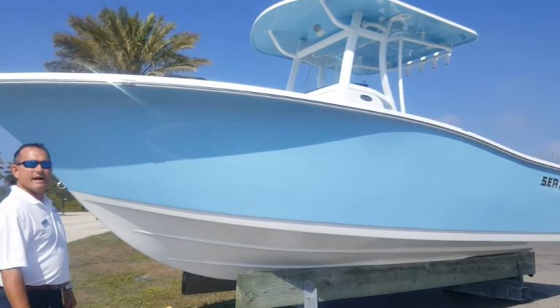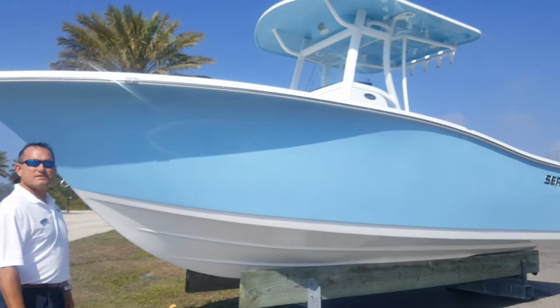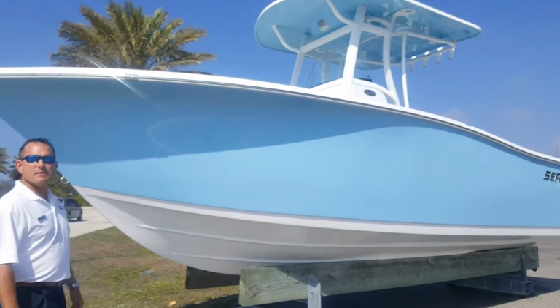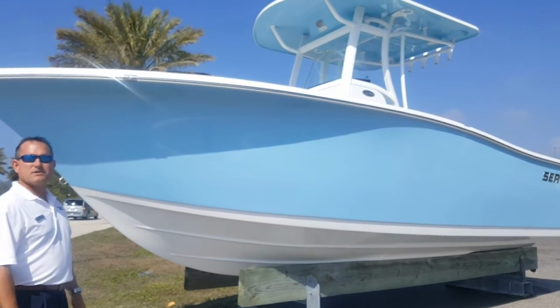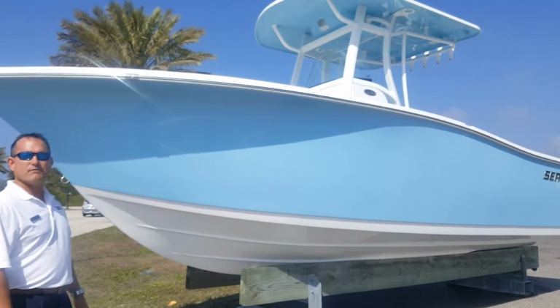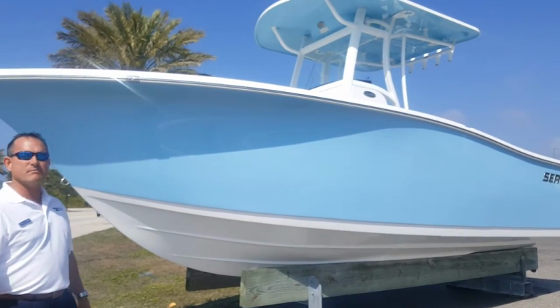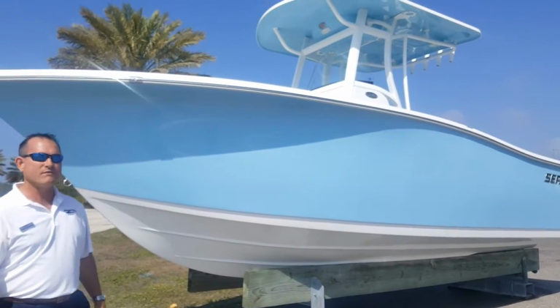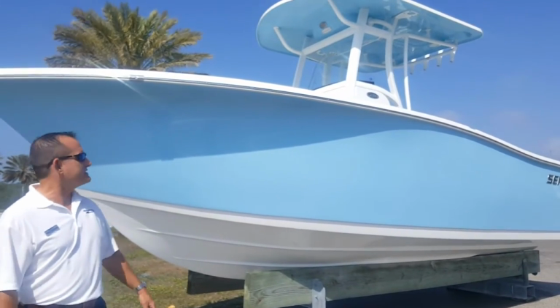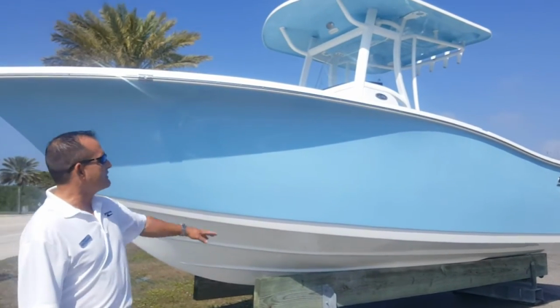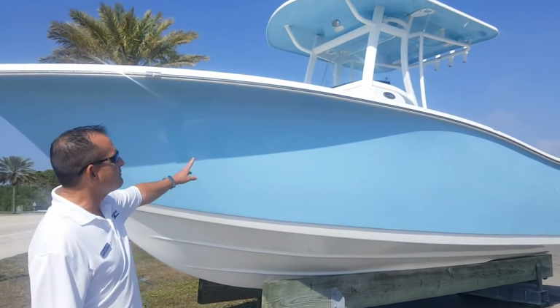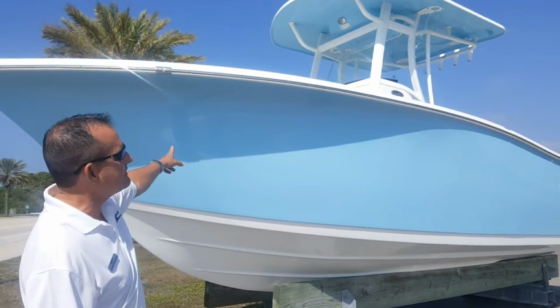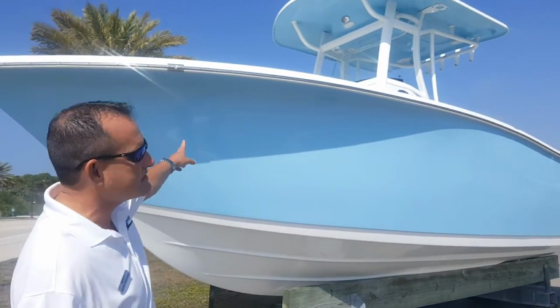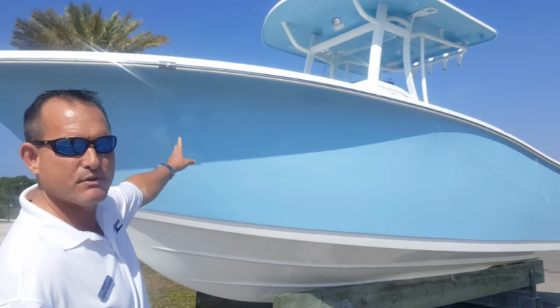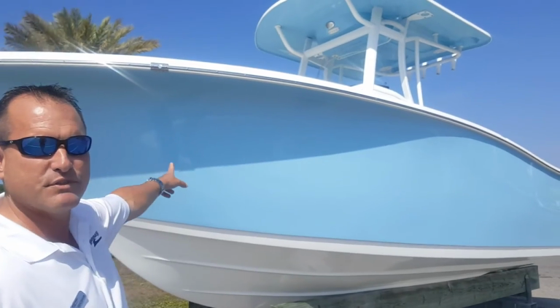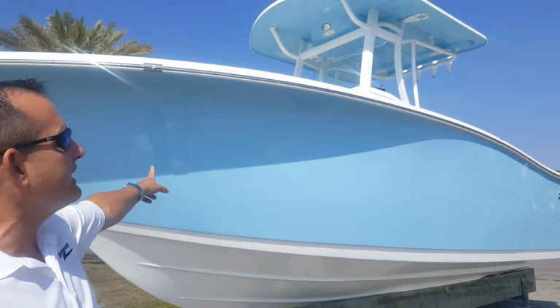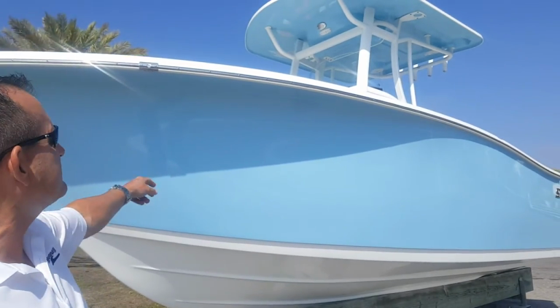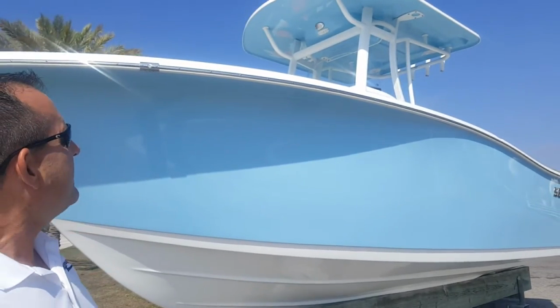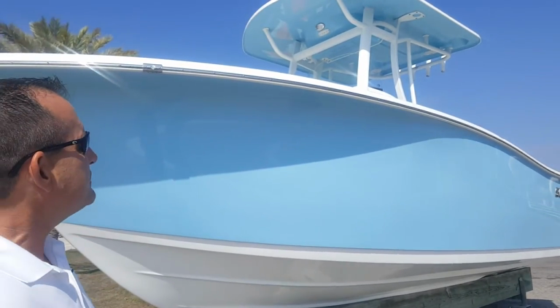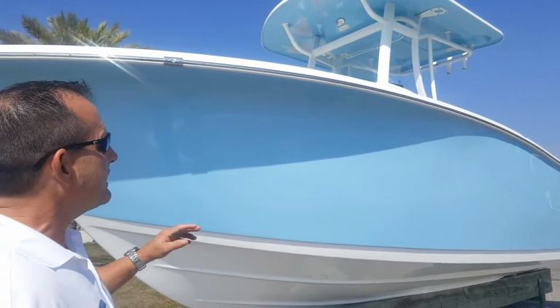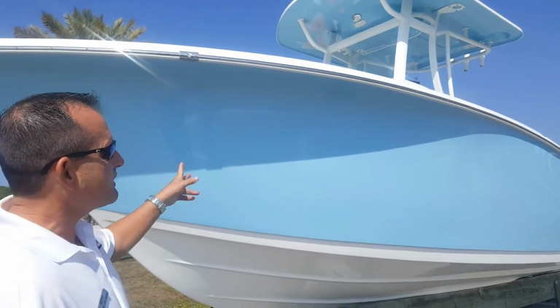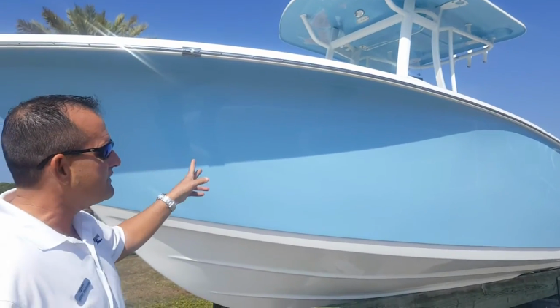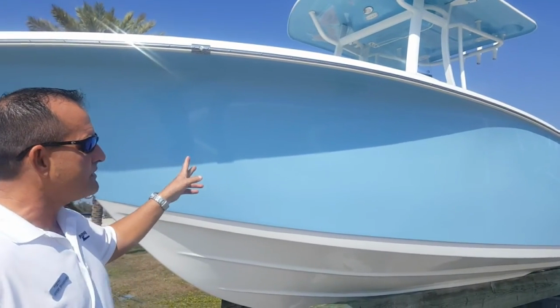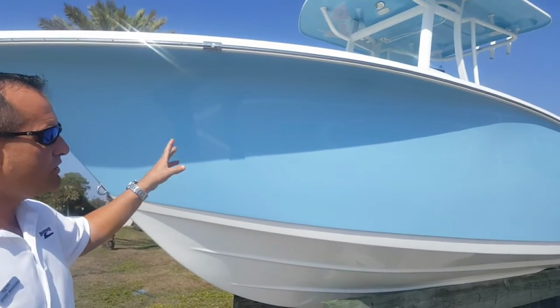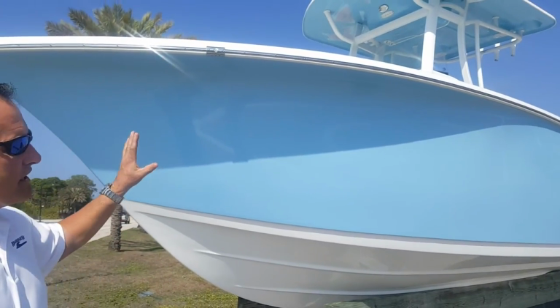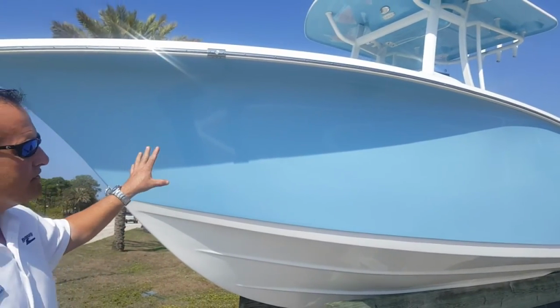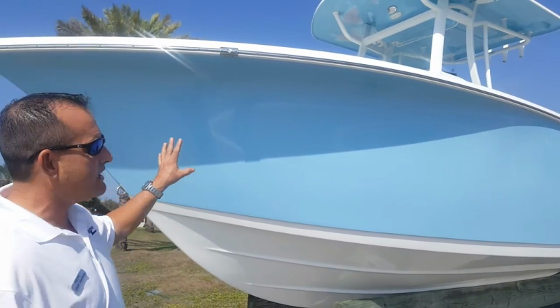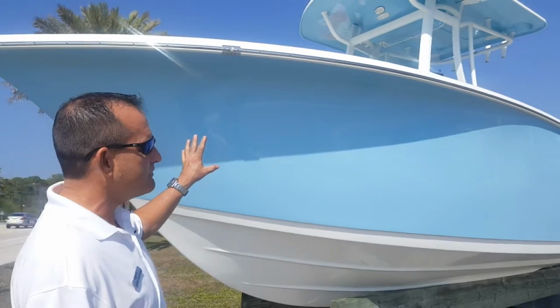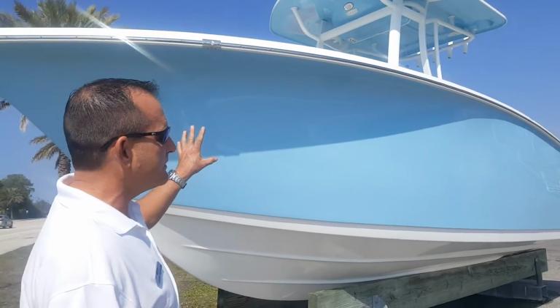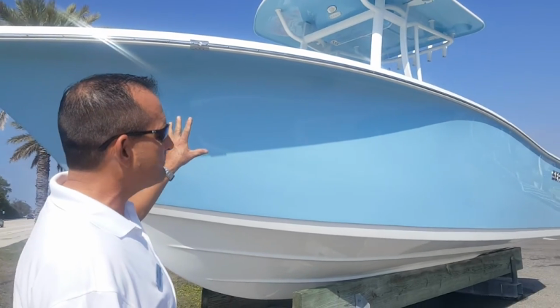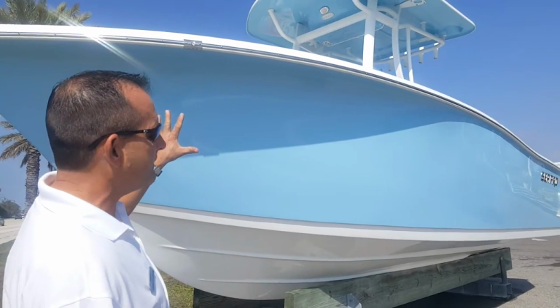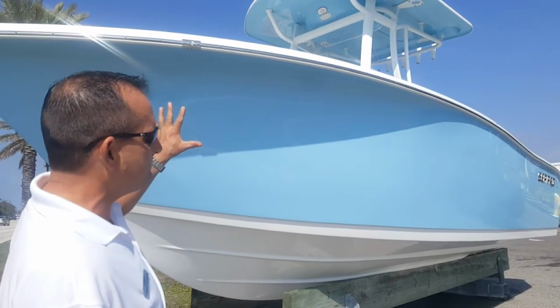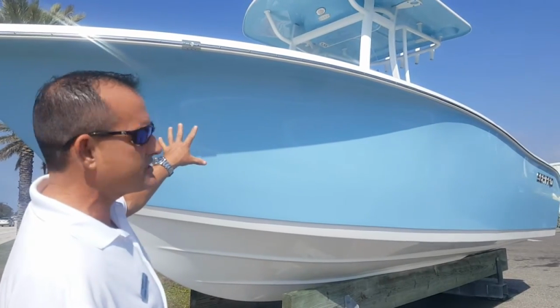Hi, this is Jeremy Bradshaw from Marine Max in Venice. This is one of our brand new Sea Pro 239s. The 239 is one of my favorite boats, so what we're going to do, I'll go through a little bit of the boat itself.